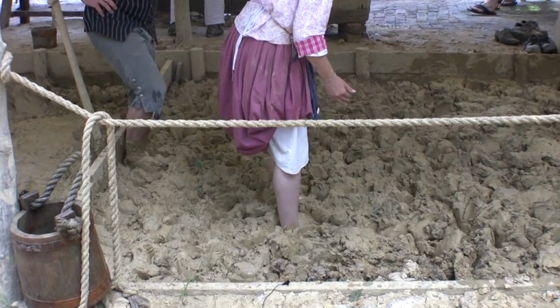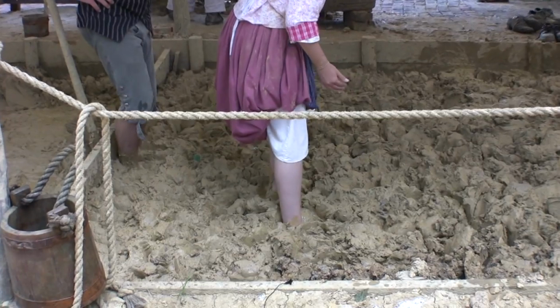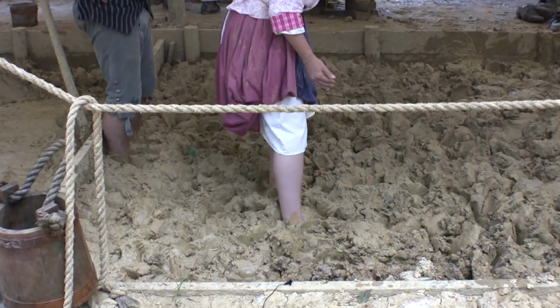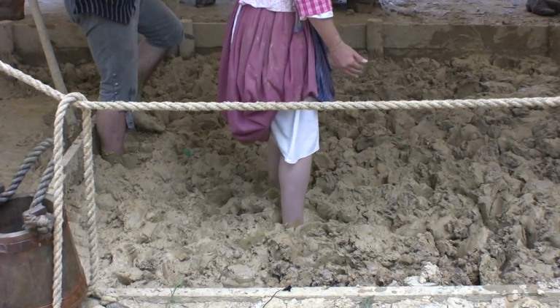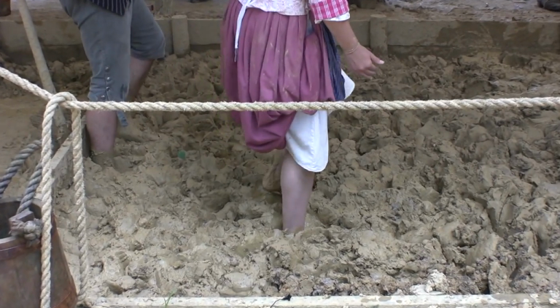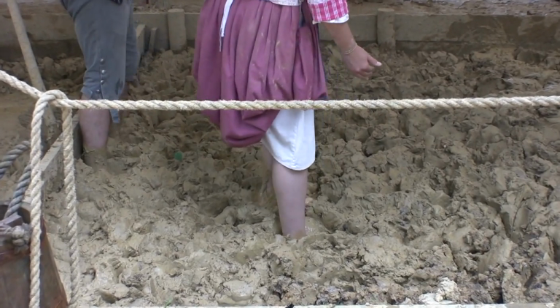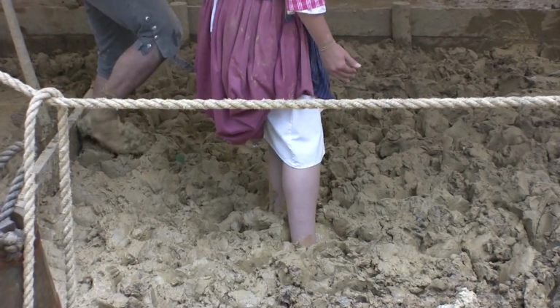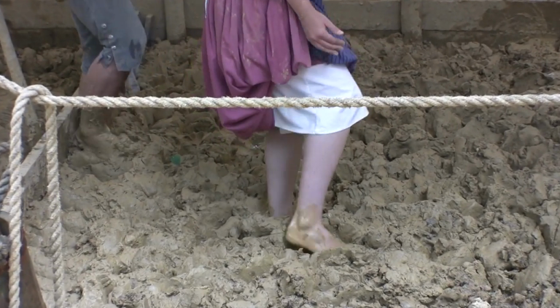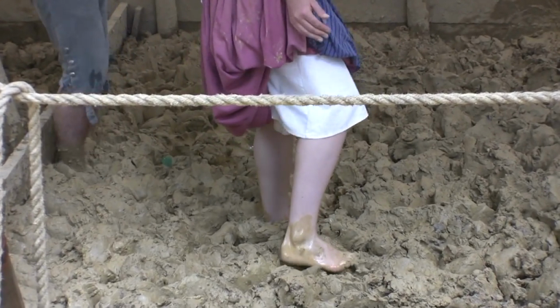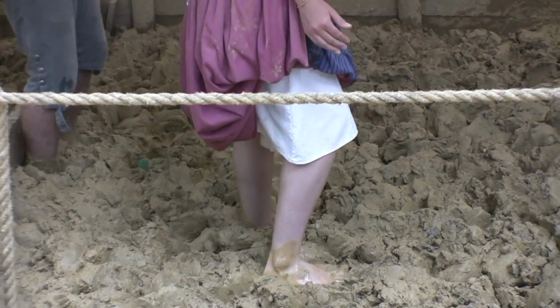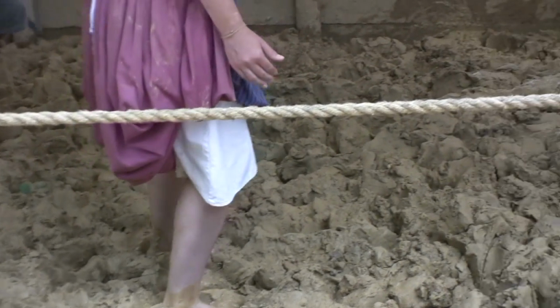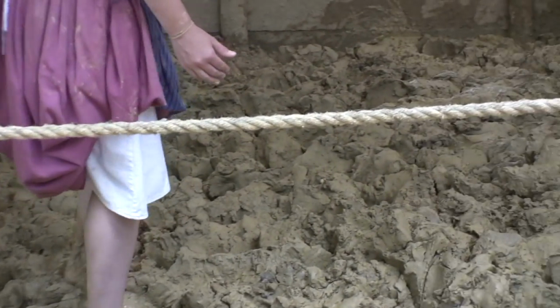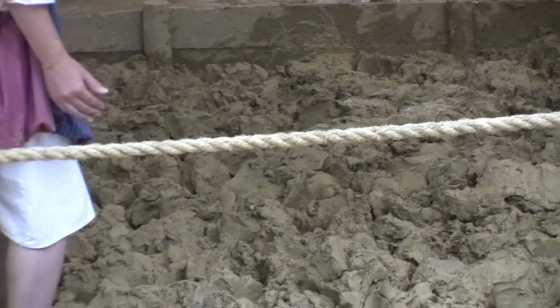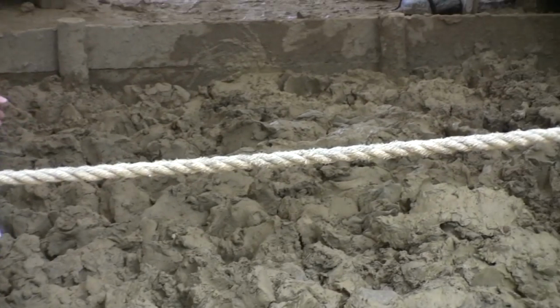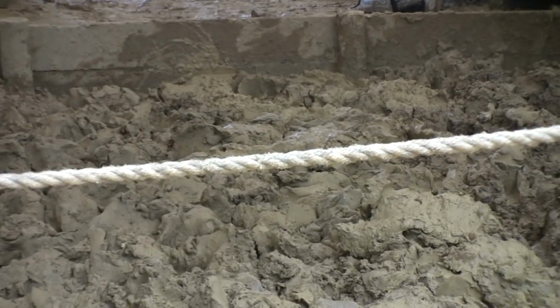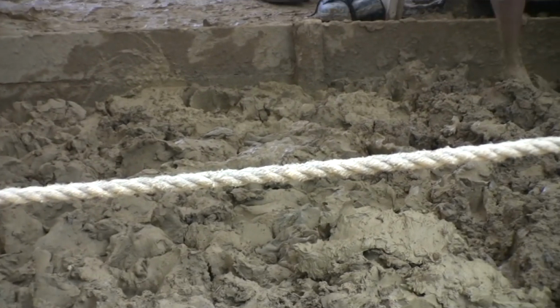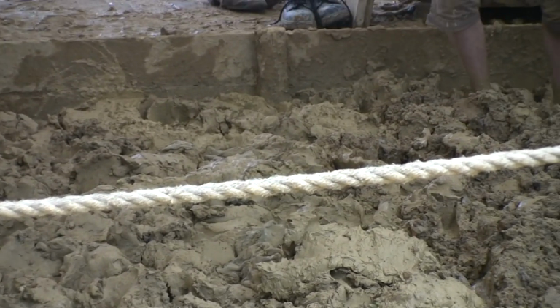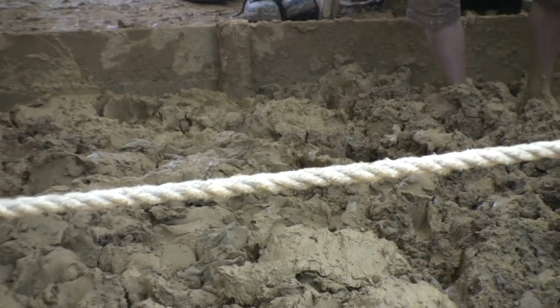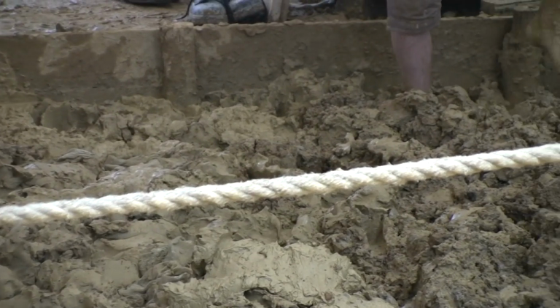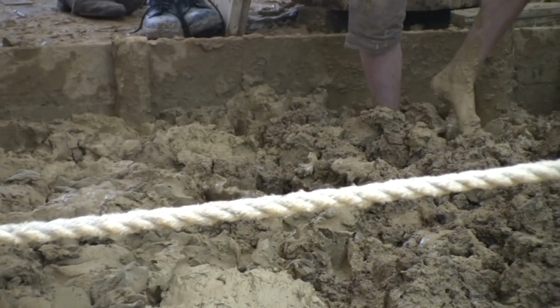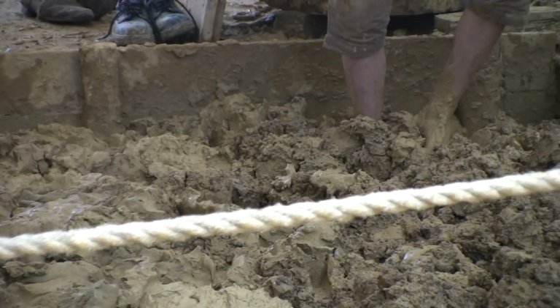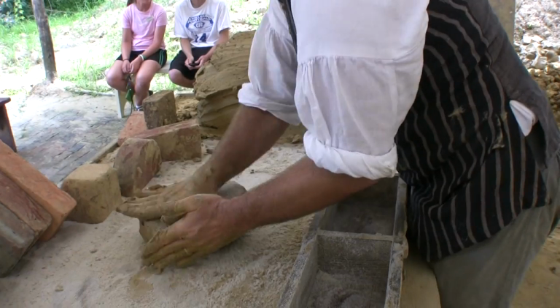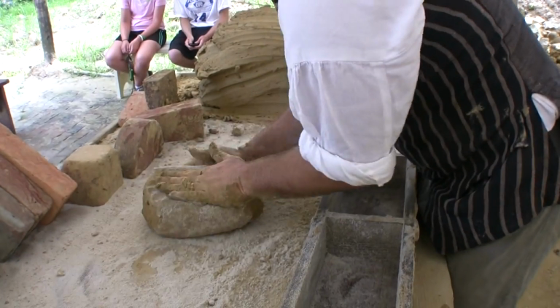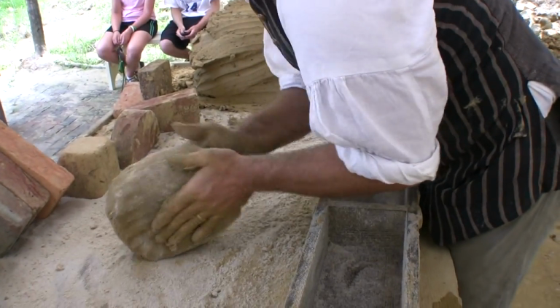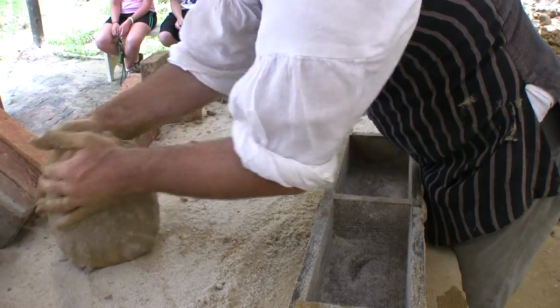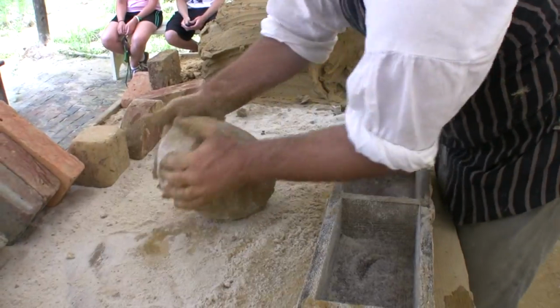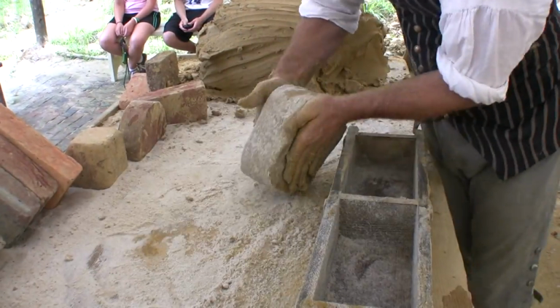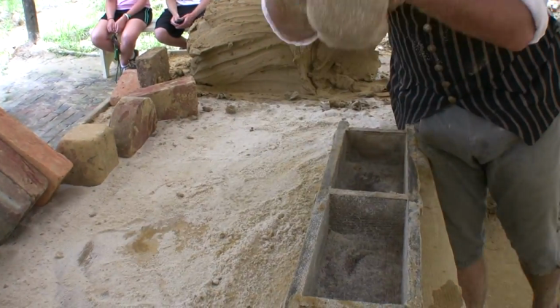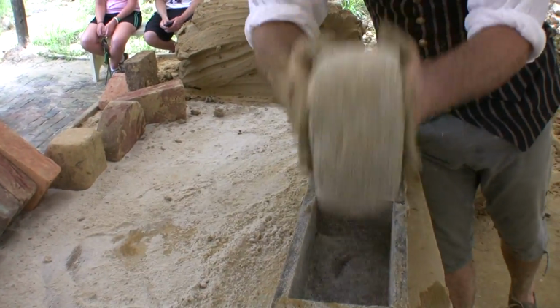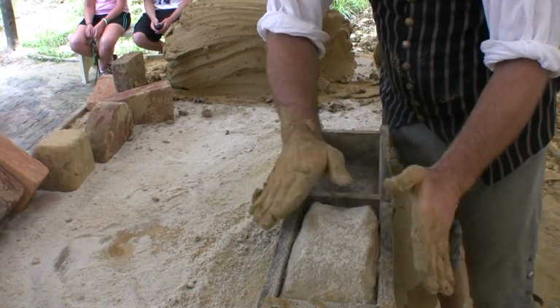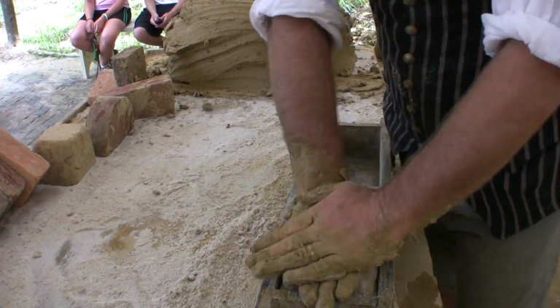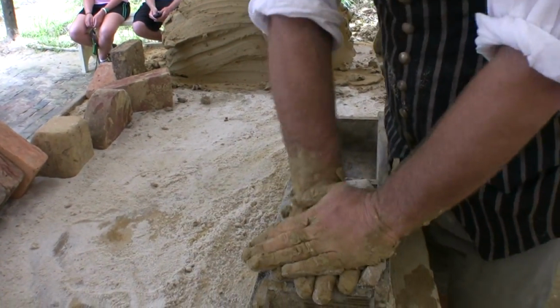We then have locally dug clay that we add water to. The clay is mixed to a certain consistency by having folks walking through the clay, or treading it. Then we coat the clay in some dry sand as it's thrown into that mold to shape it.